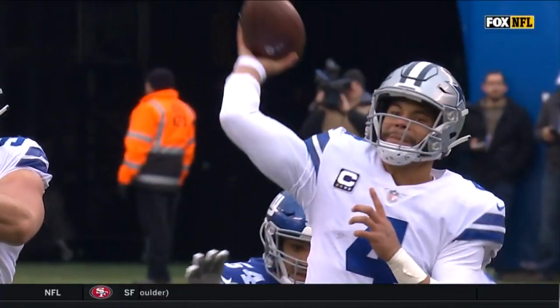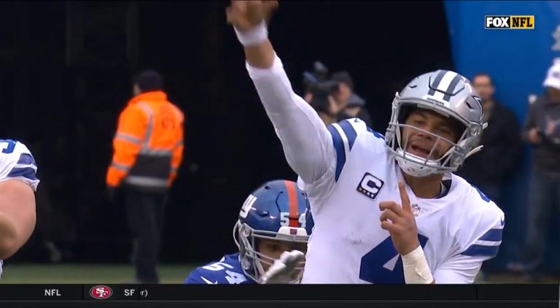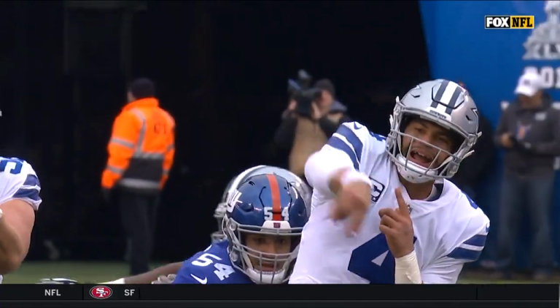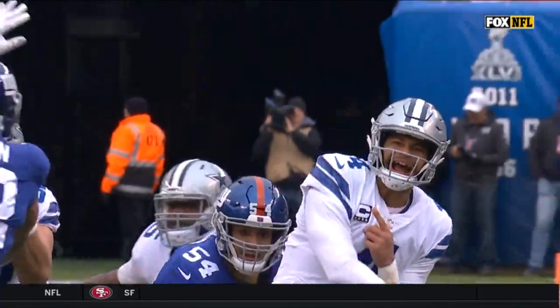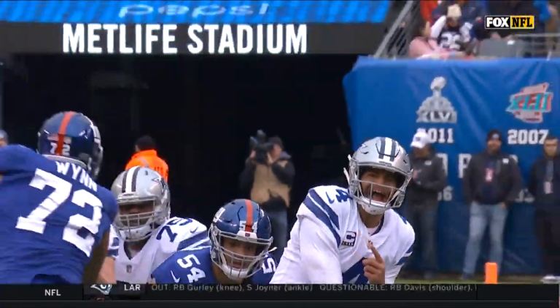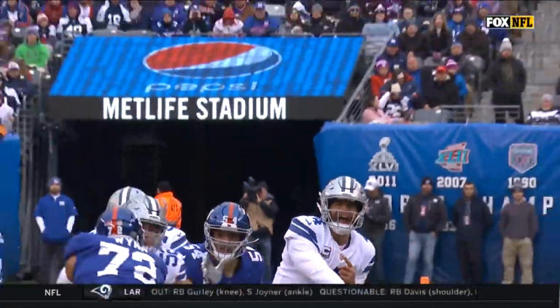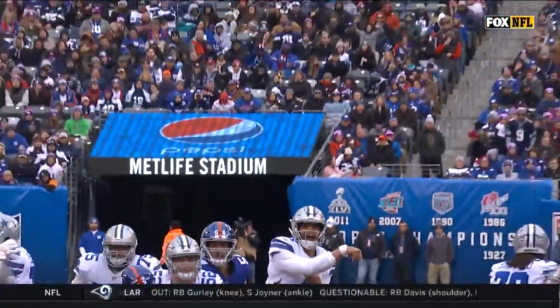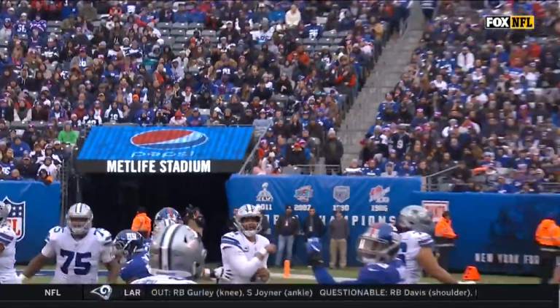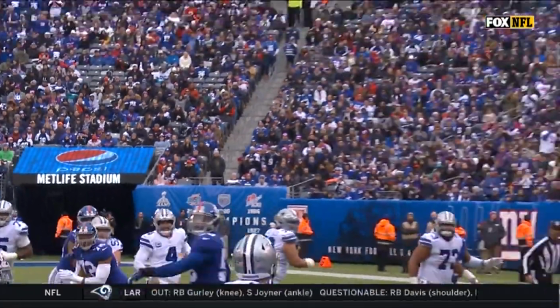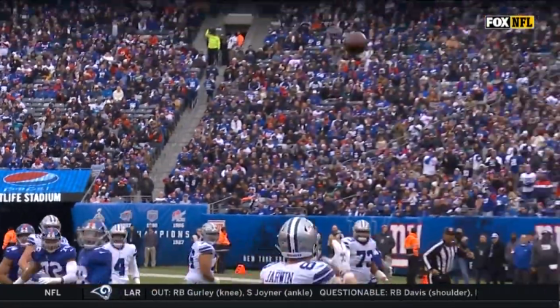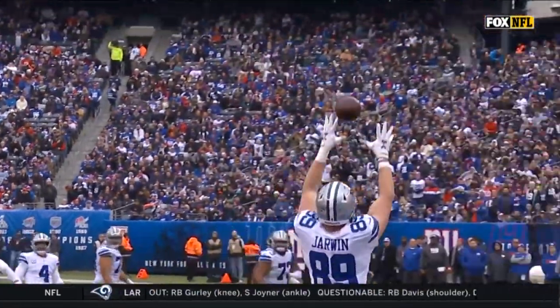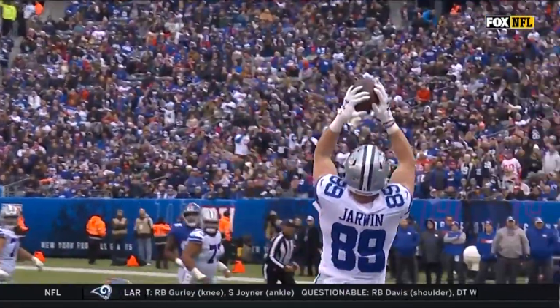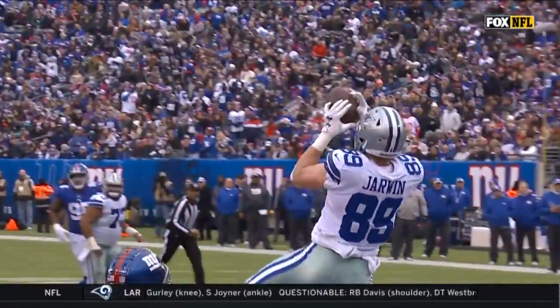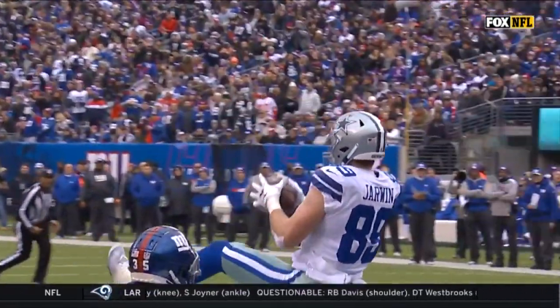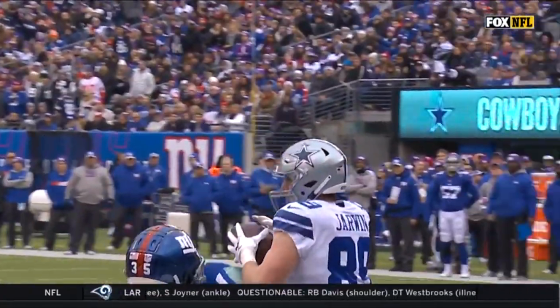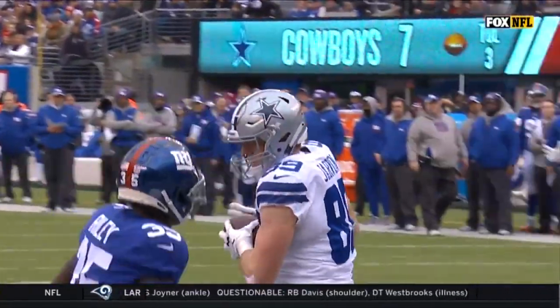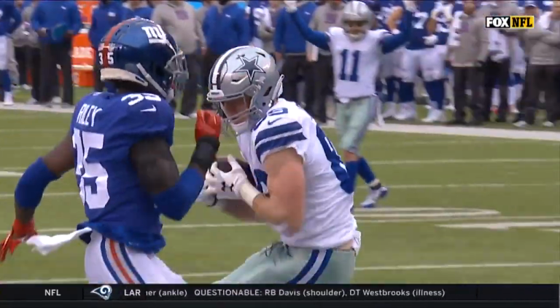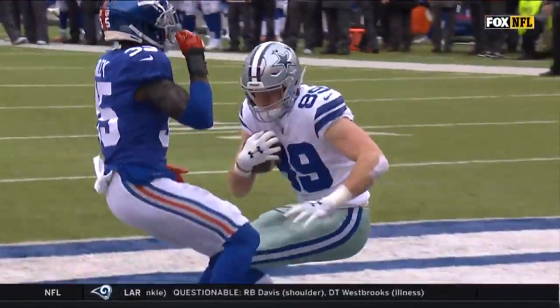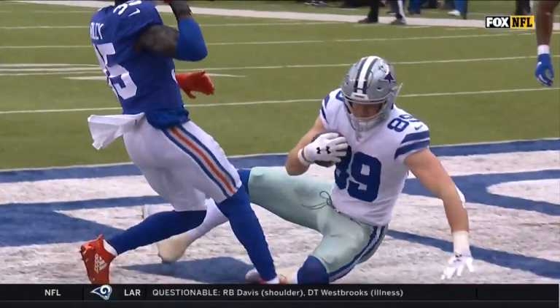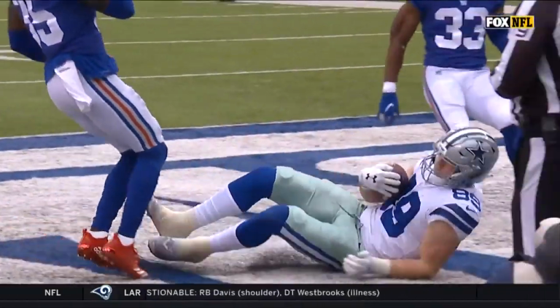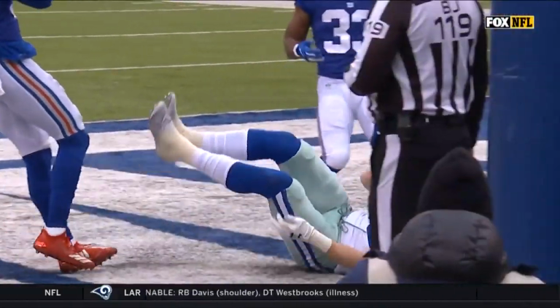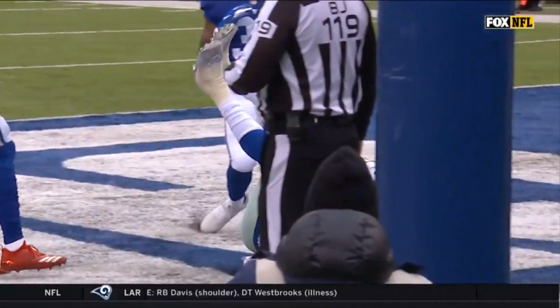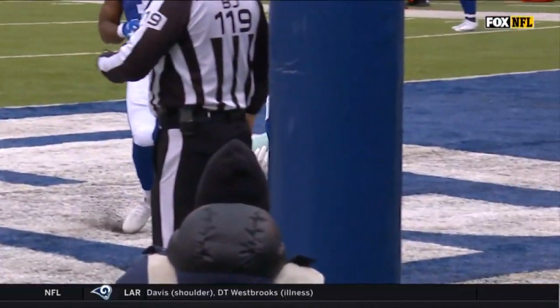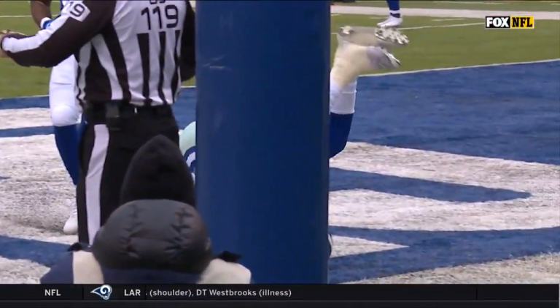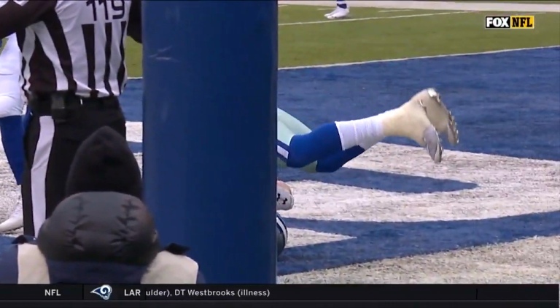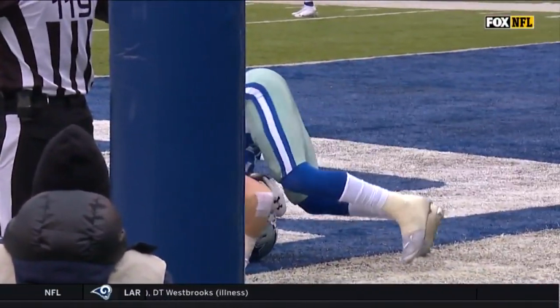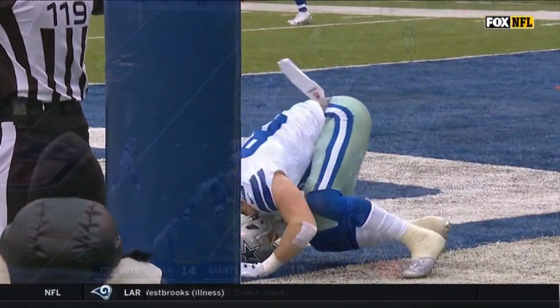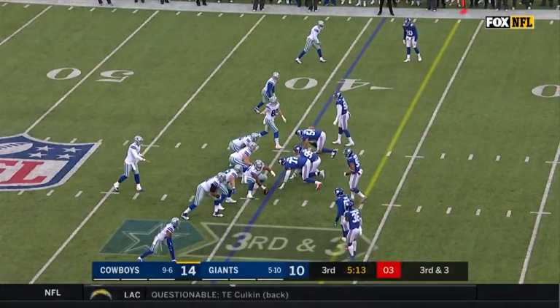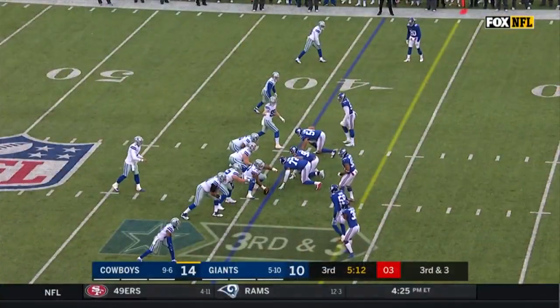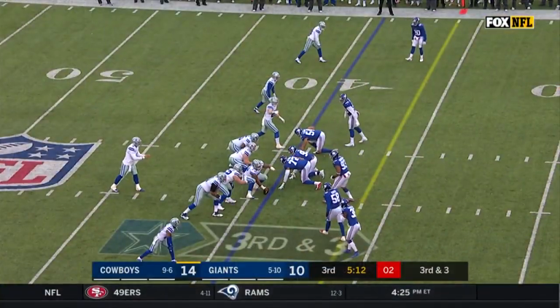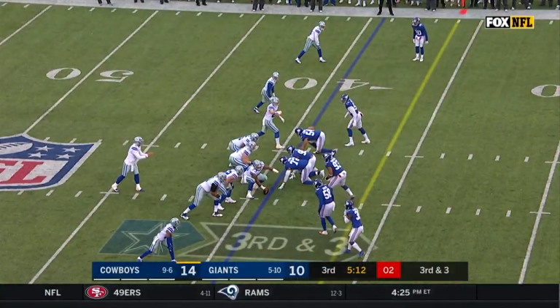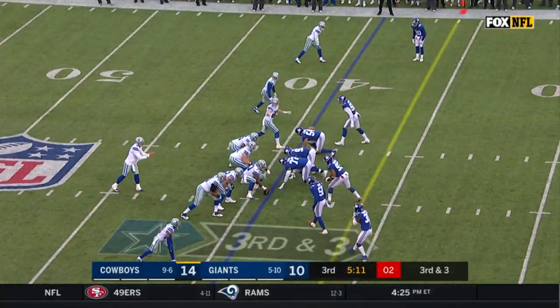Looking in one direction and sneaking the other receiver behind him. Dalton Schultz and Blake Jarwin worked in tandem — the two tight end set.